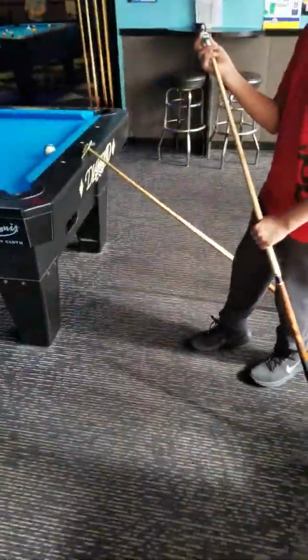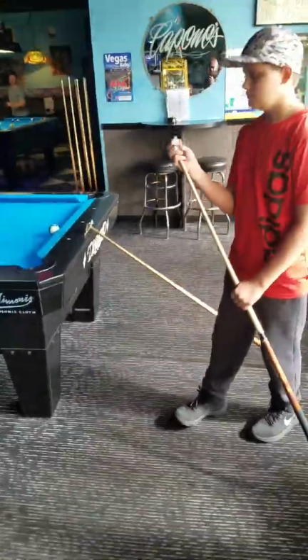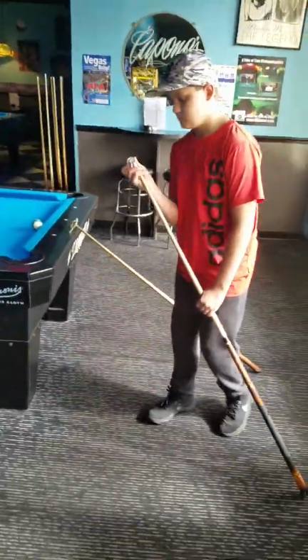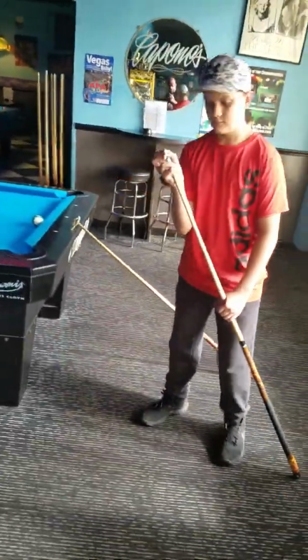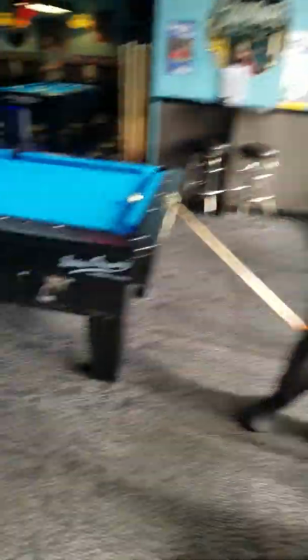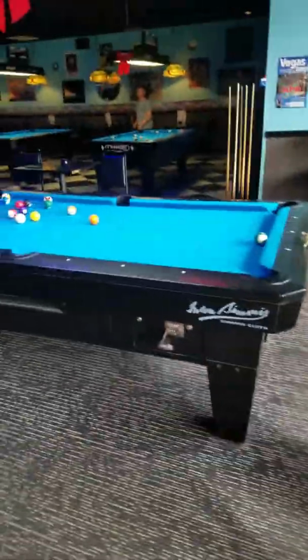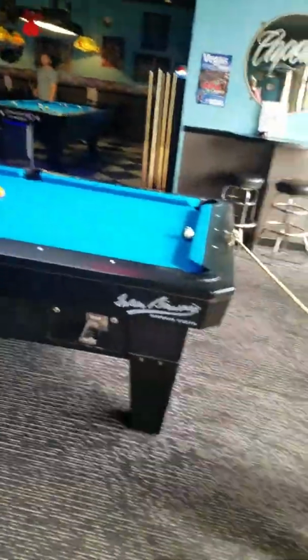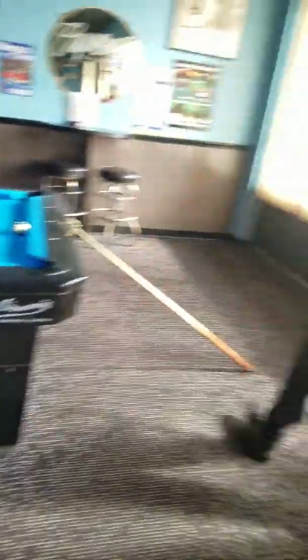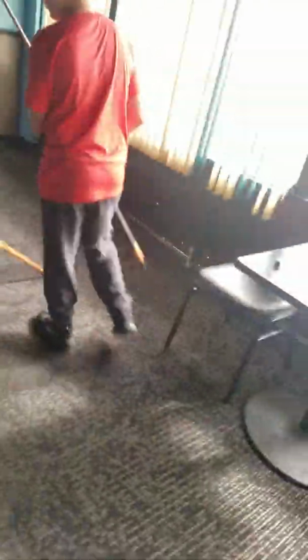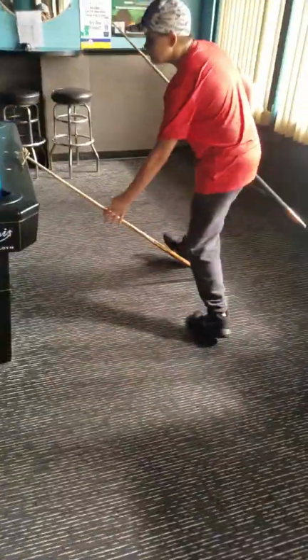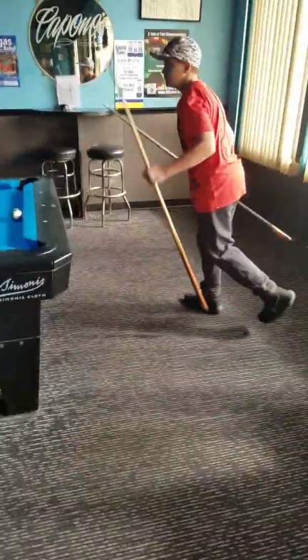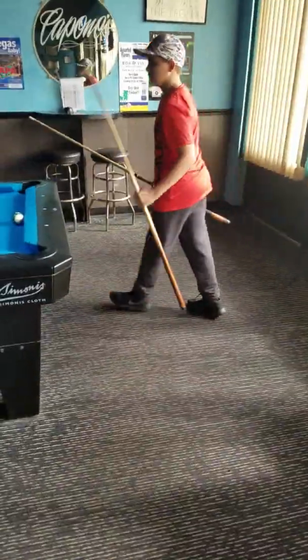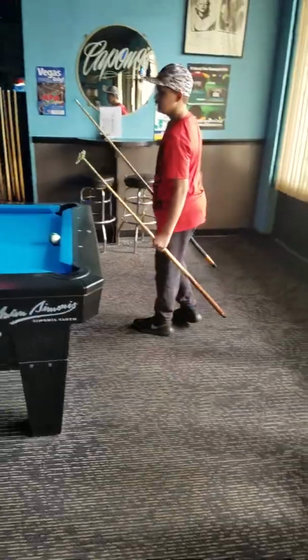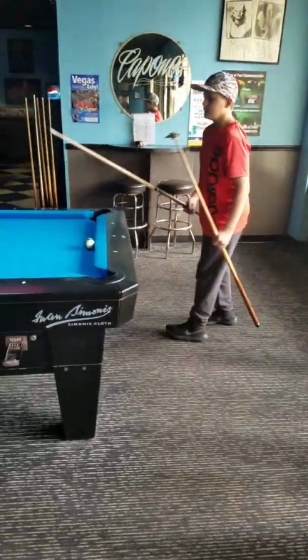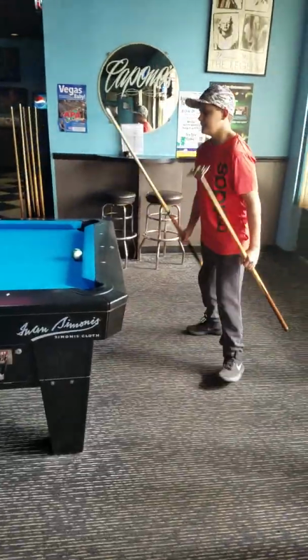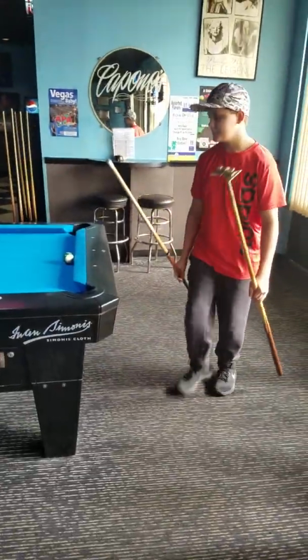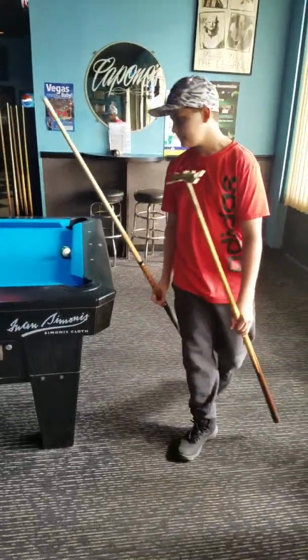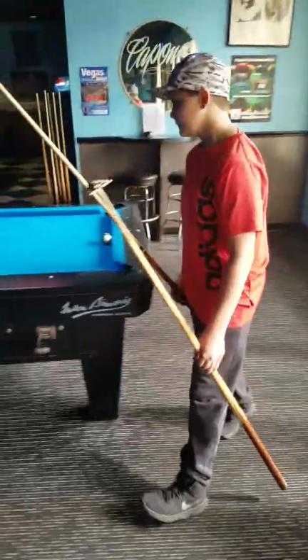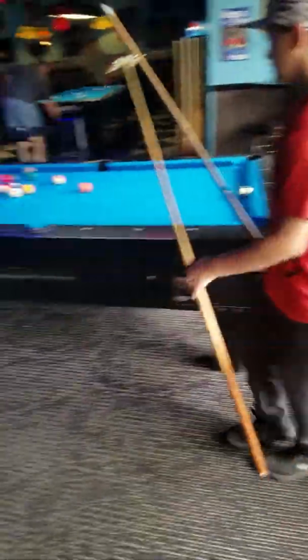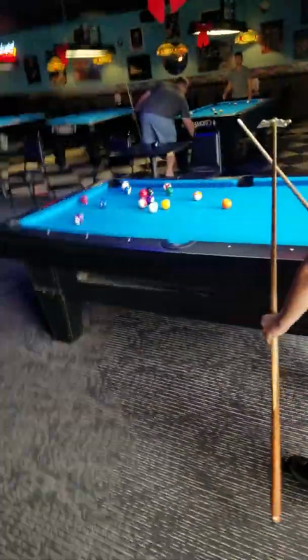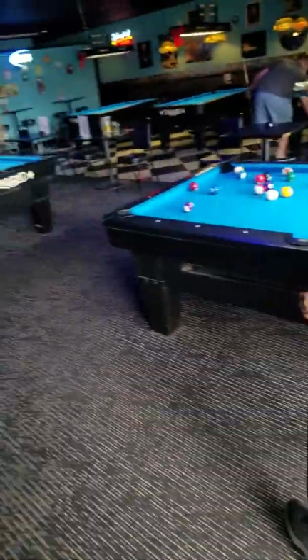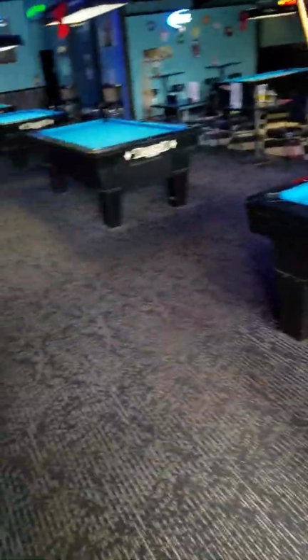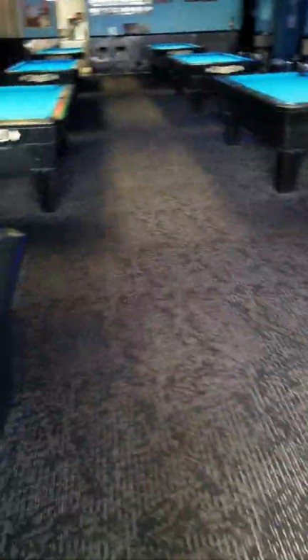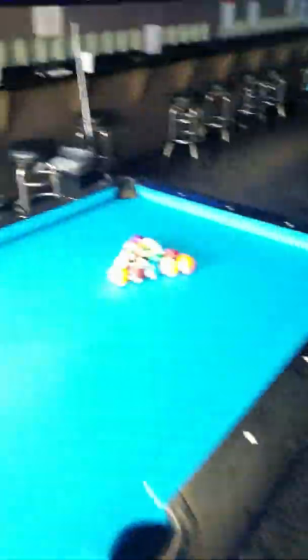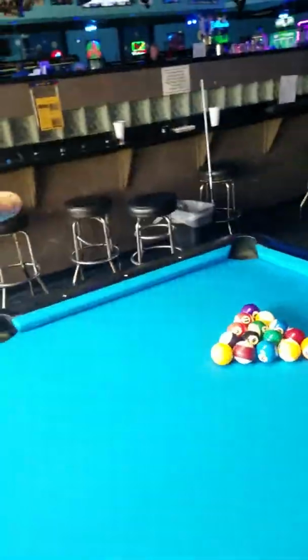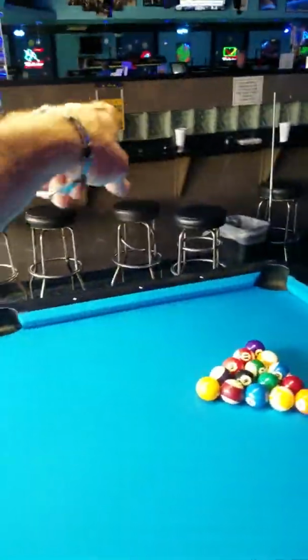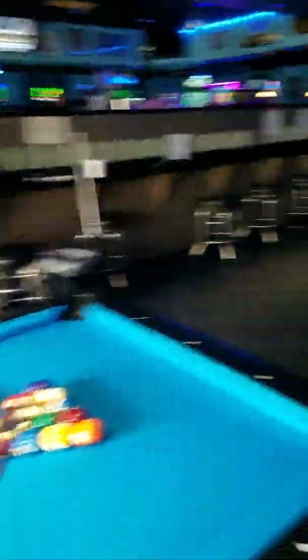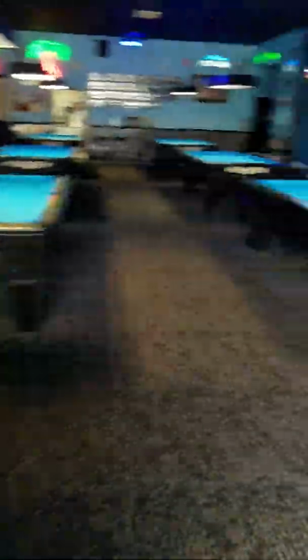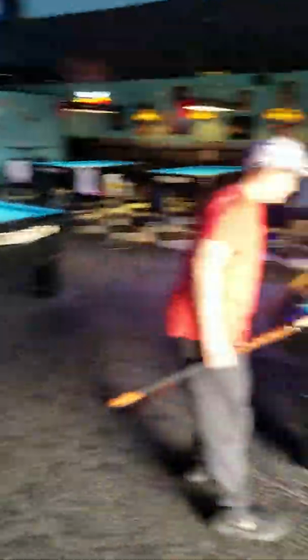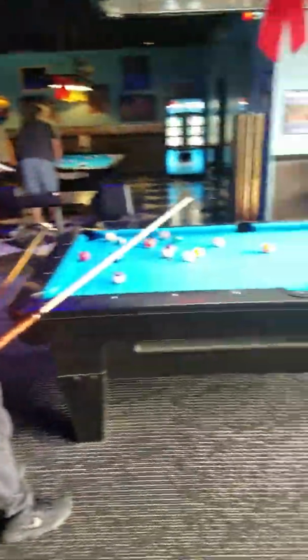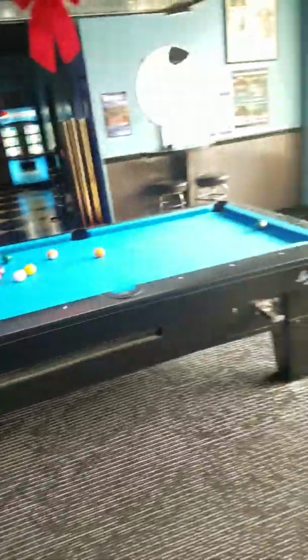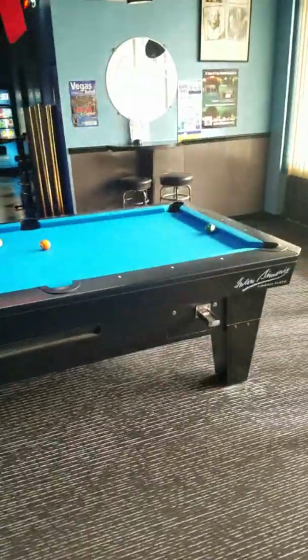He always keeps that chalk on the tip. Dylan was using the bridge earlier and some guy leaned over the rail here and said, 'Damn, he uses a bridge like a pro.'